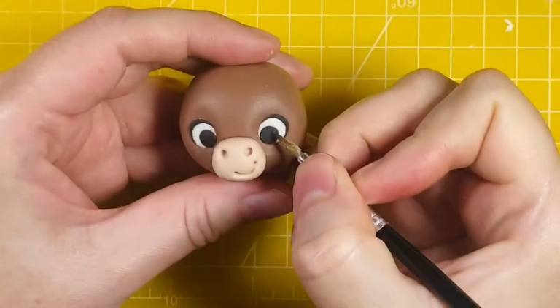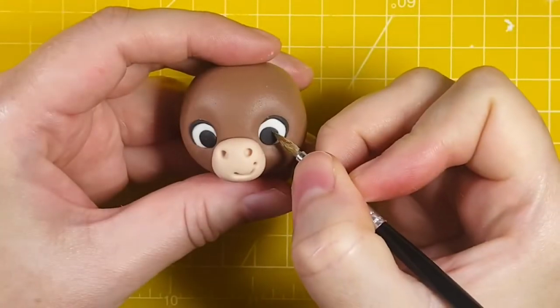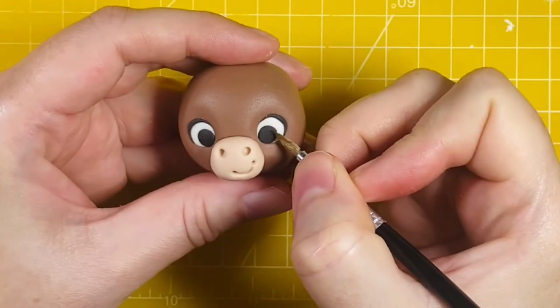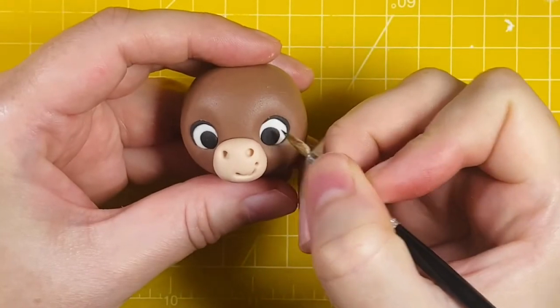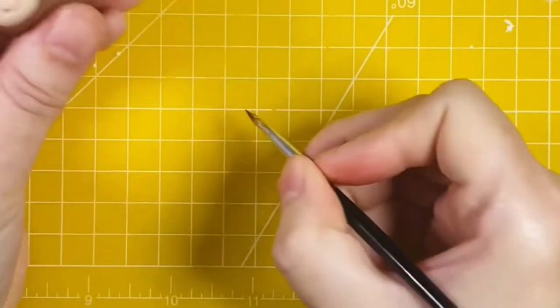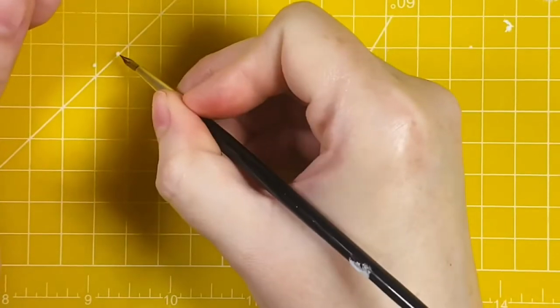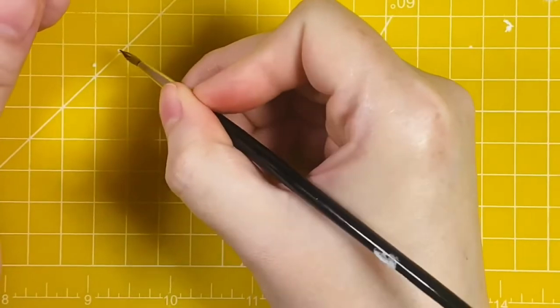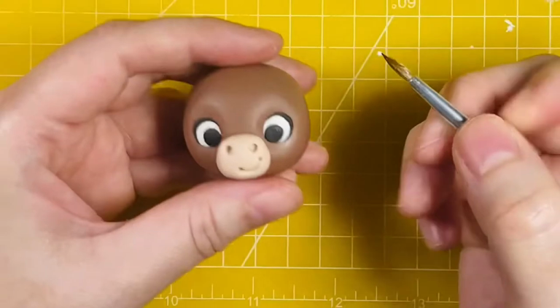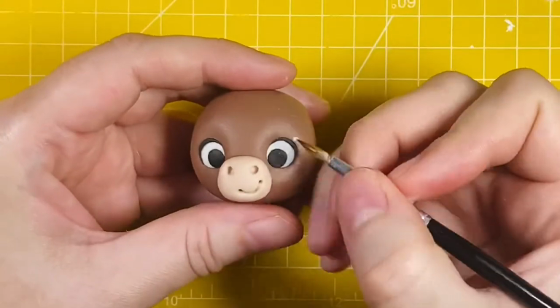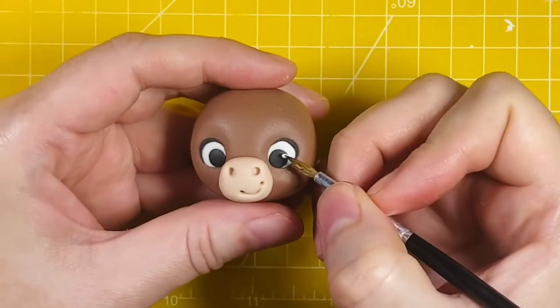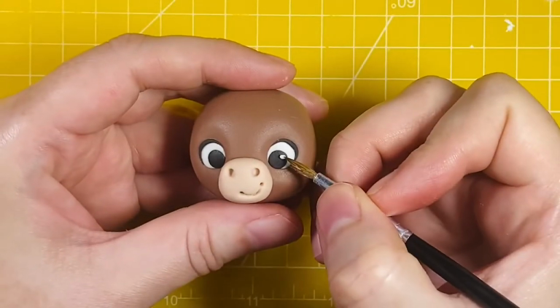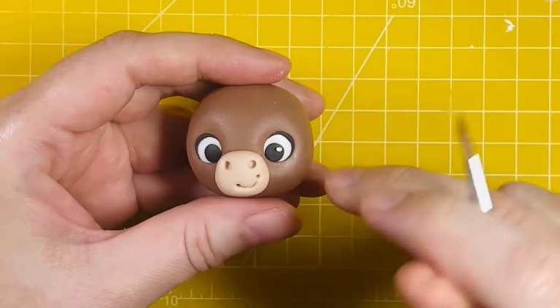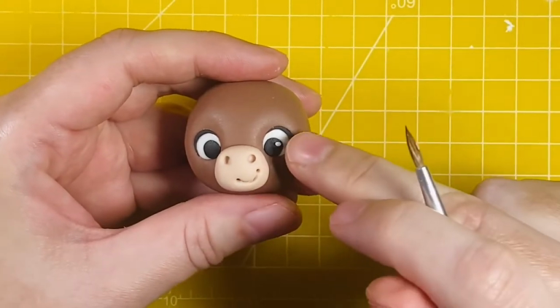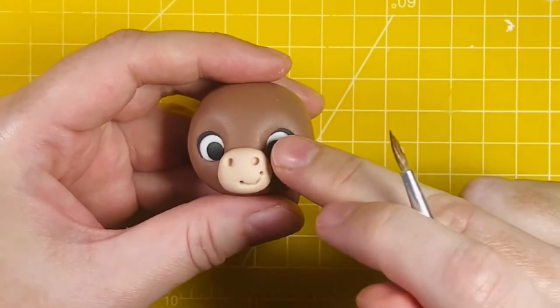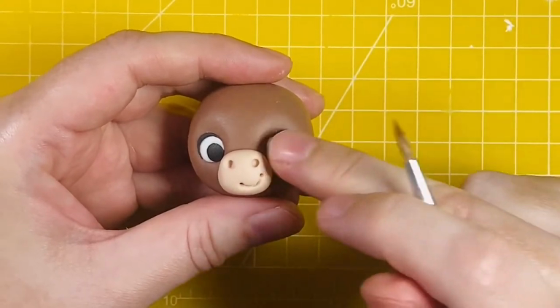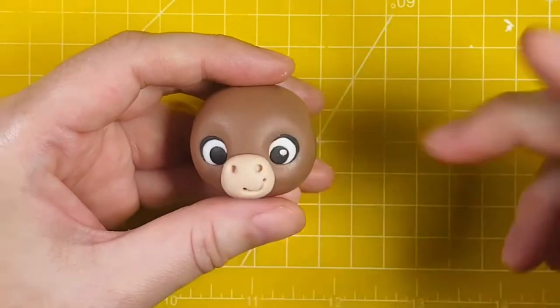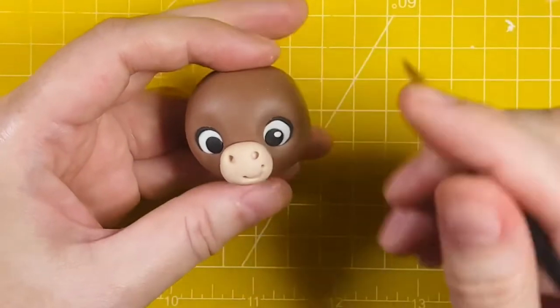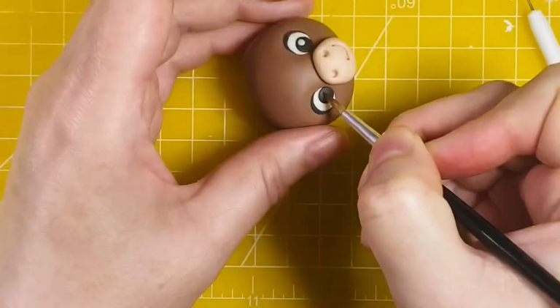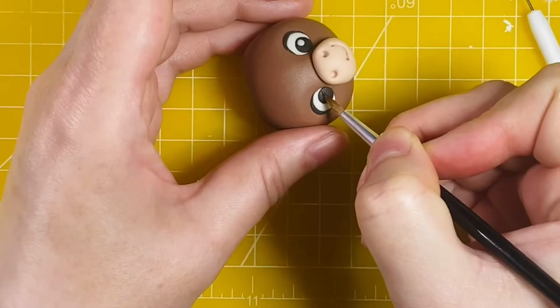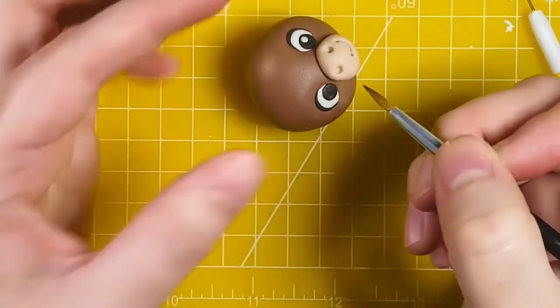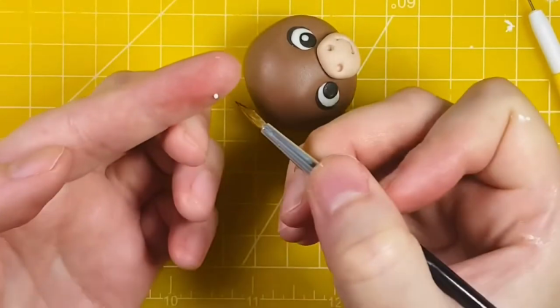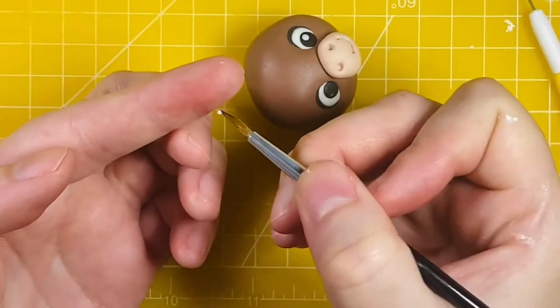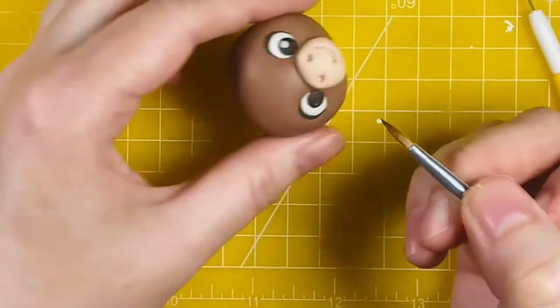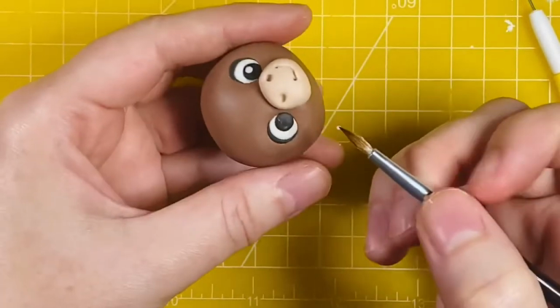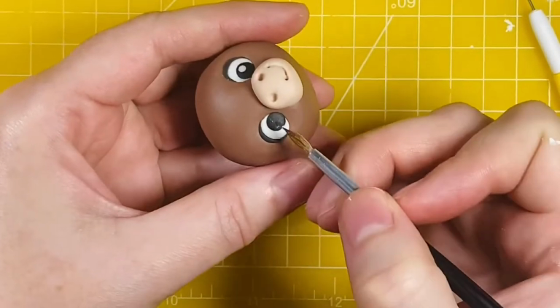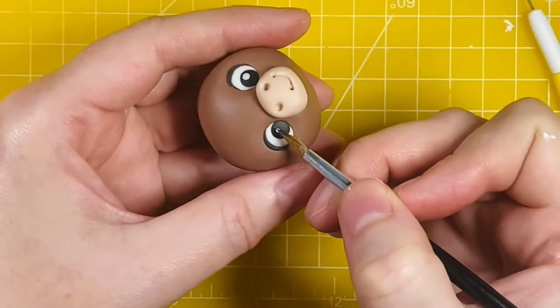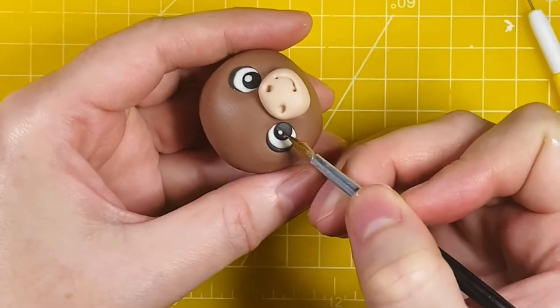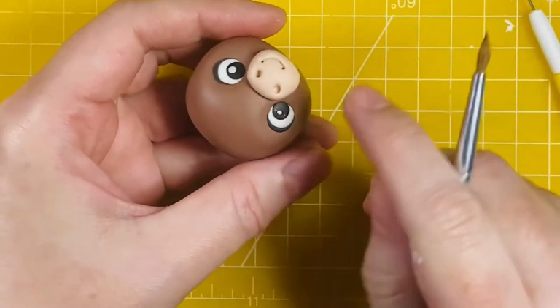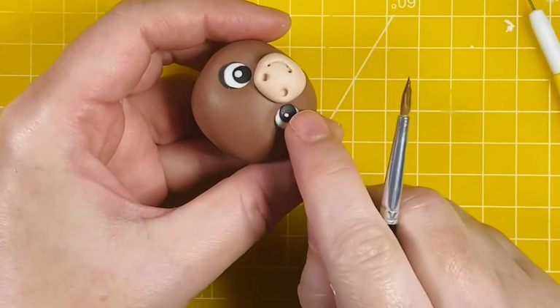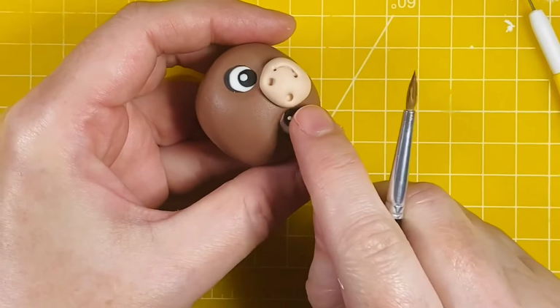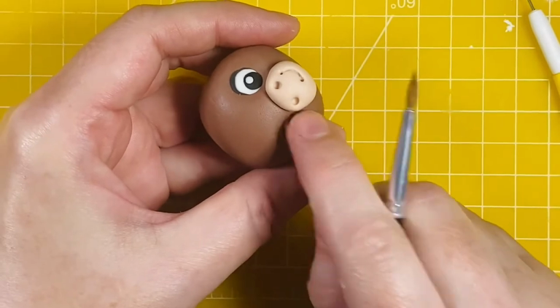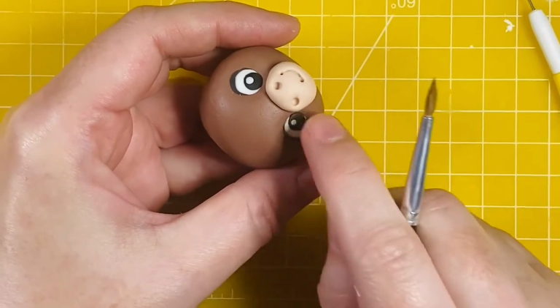To give the eyes a little bit more life I'm going to add two small balls of white modelling paste, one on each eye, so I've used a little bit of edible glue before placing the white ball. If you struggle rolling pieces of paste that small, you can use a small sugar pearl, some paint, or even some royal icing to draw the little dot.